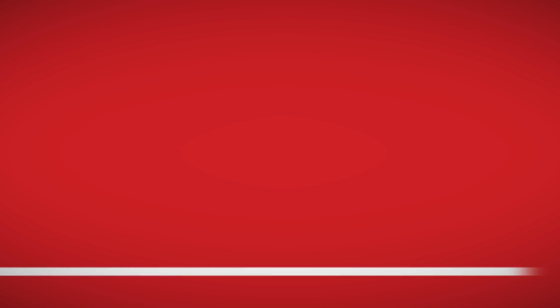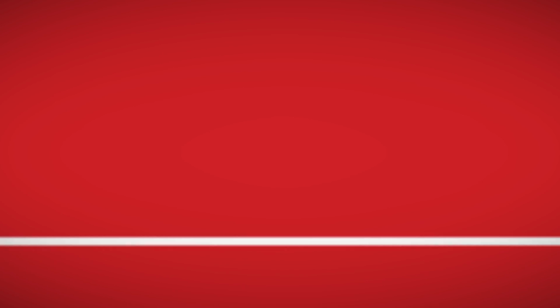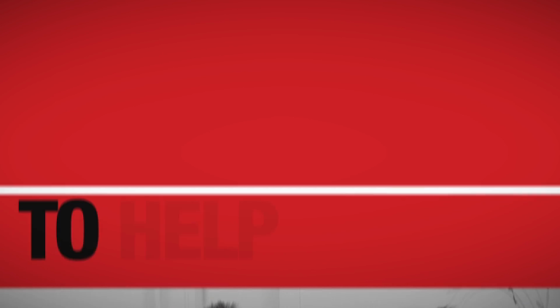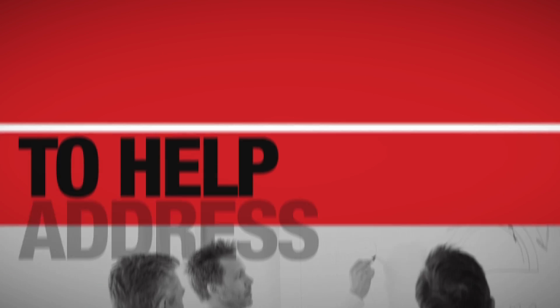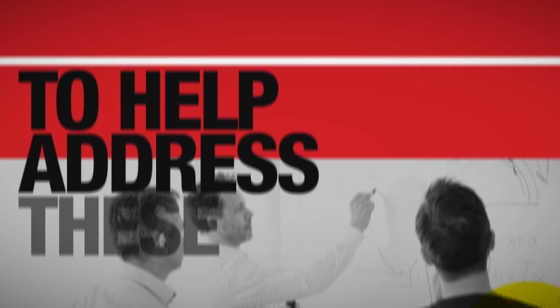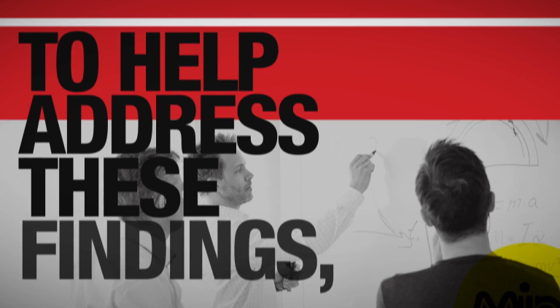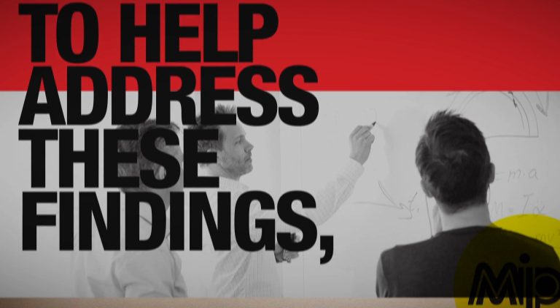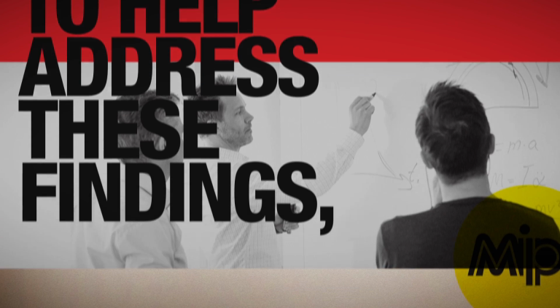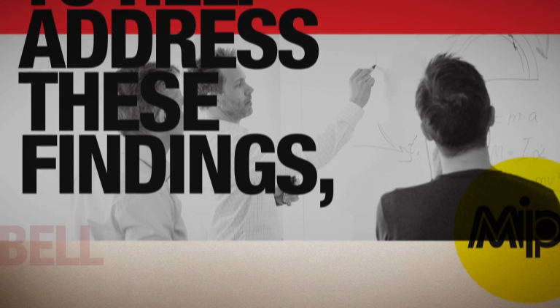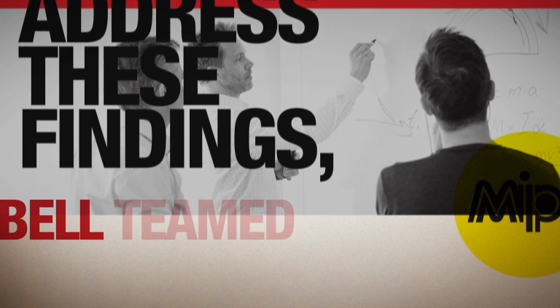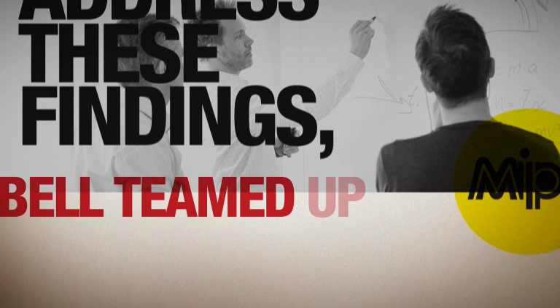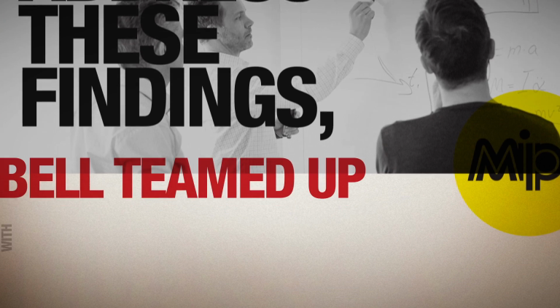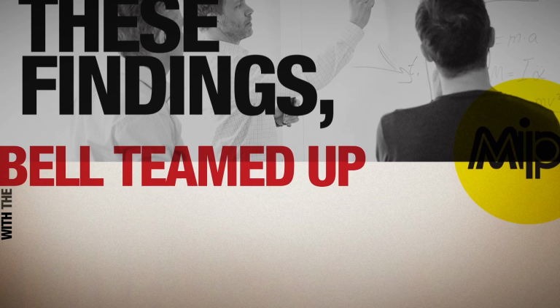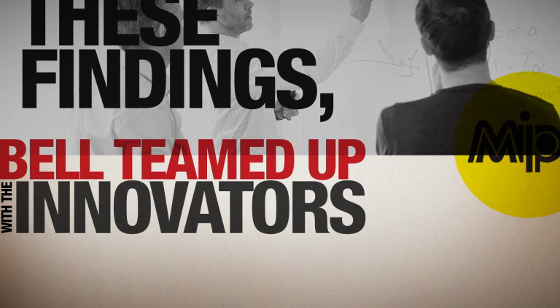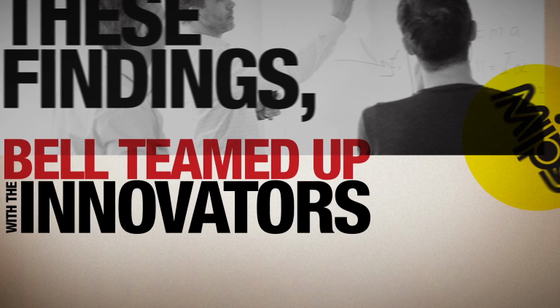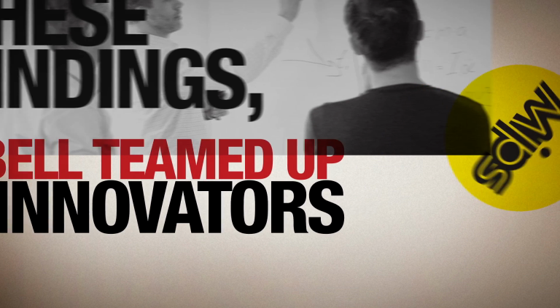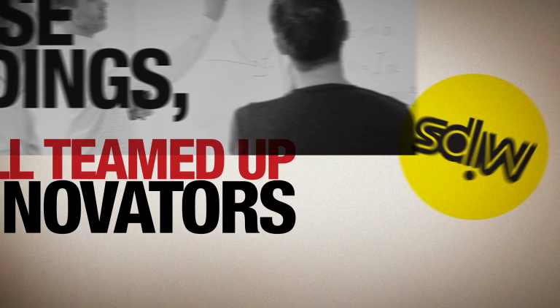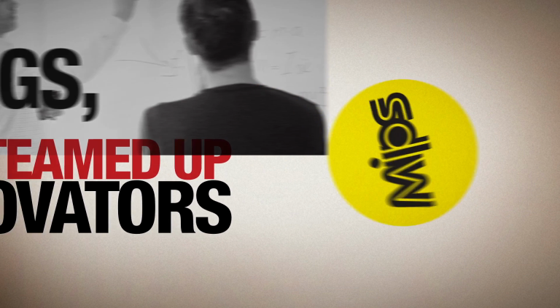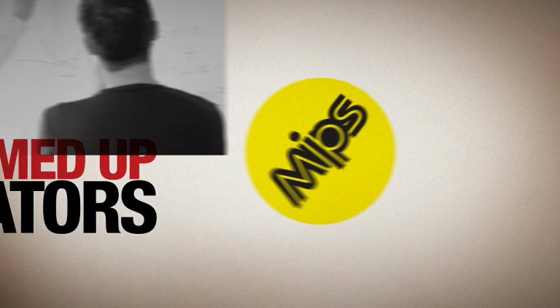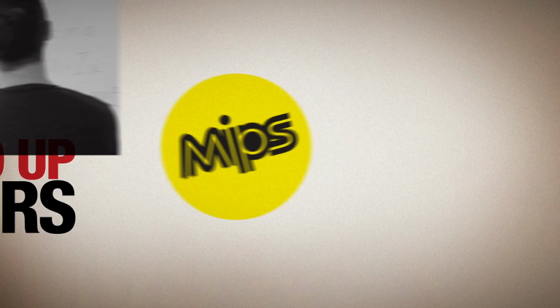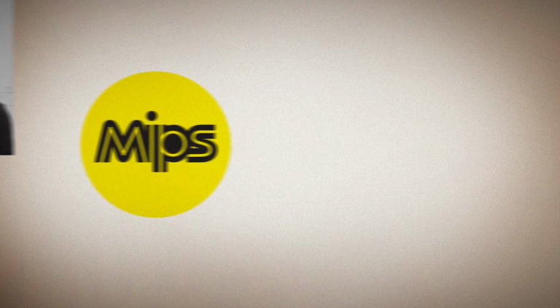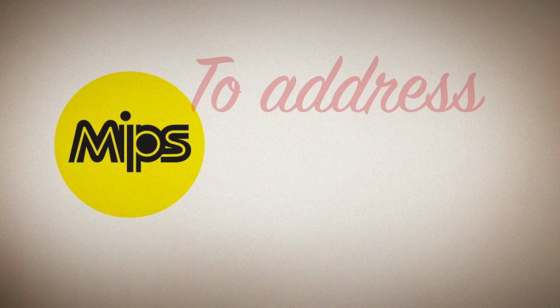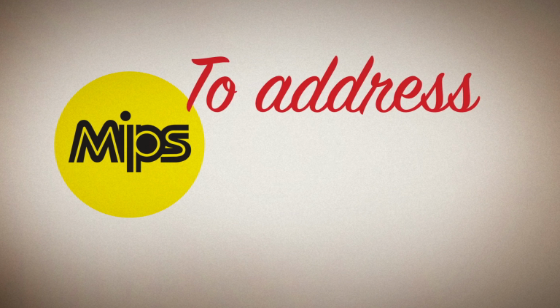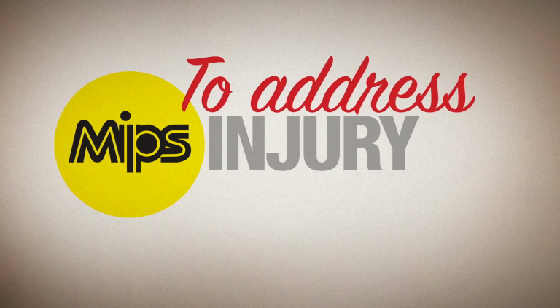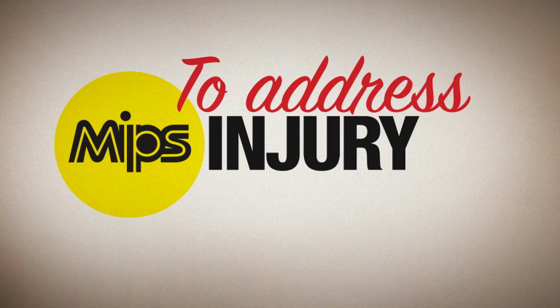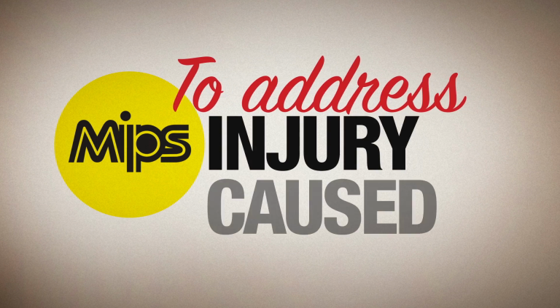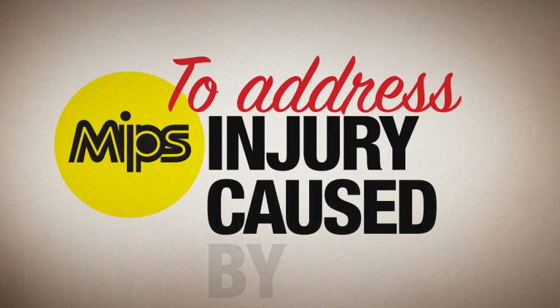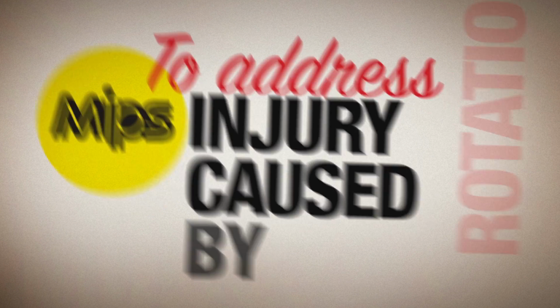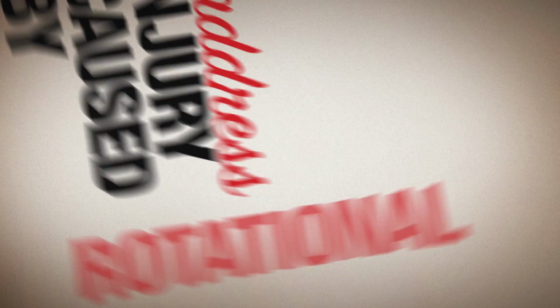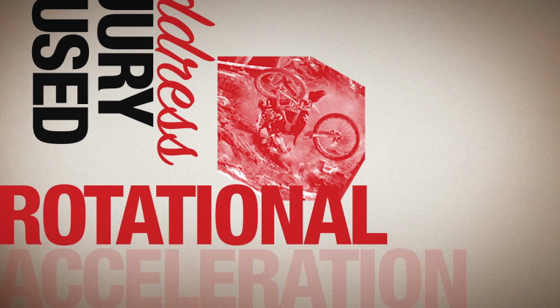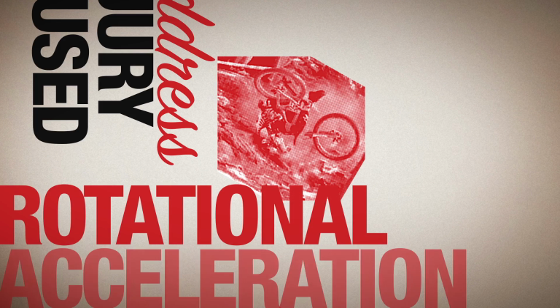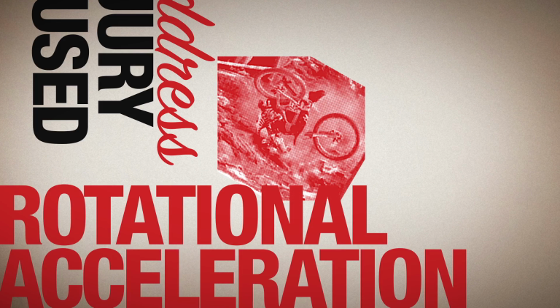To help address these findings, Bell teamed up with the innovators at MIPS to build helmets with the intent to address injury caused by rotational acceleration.